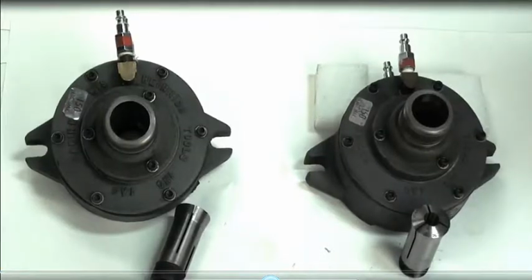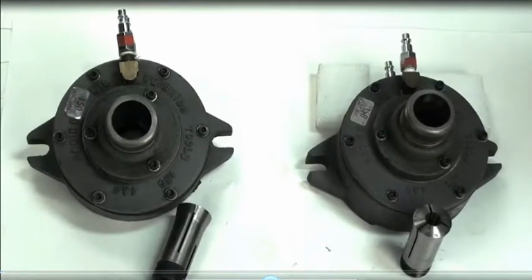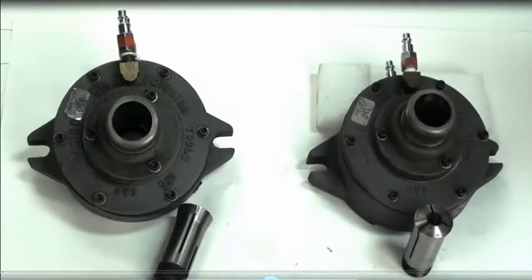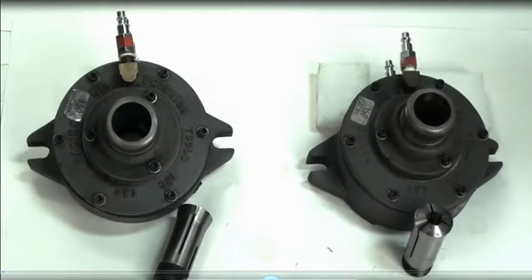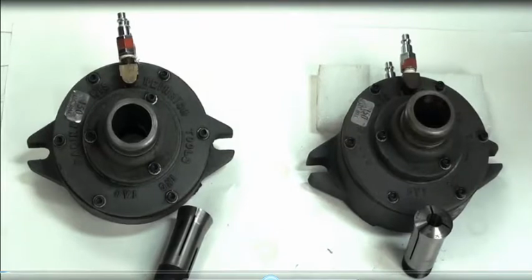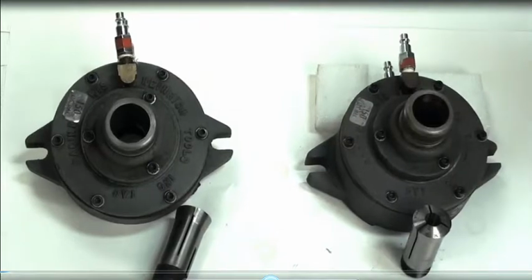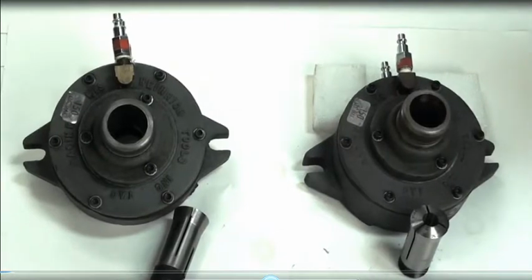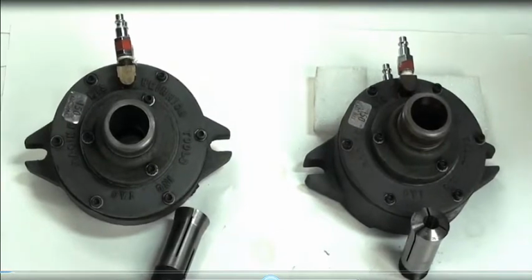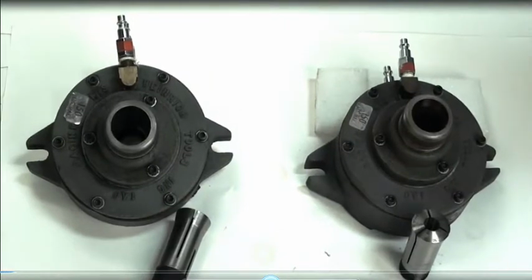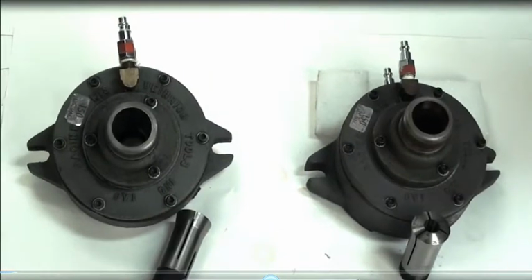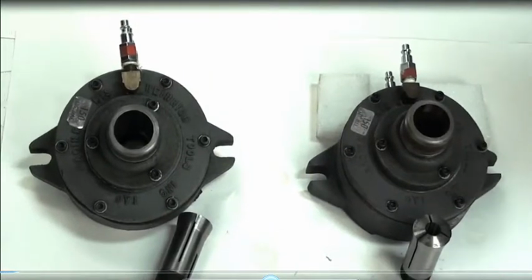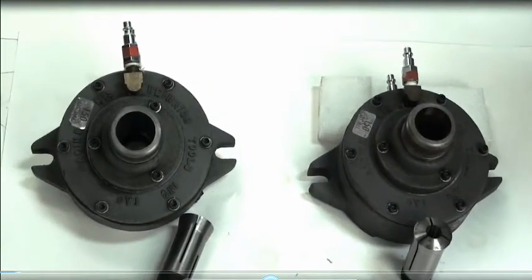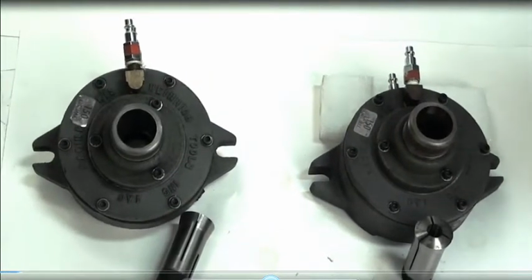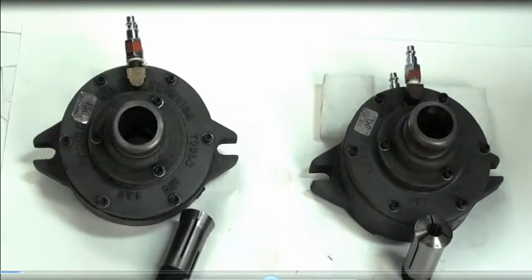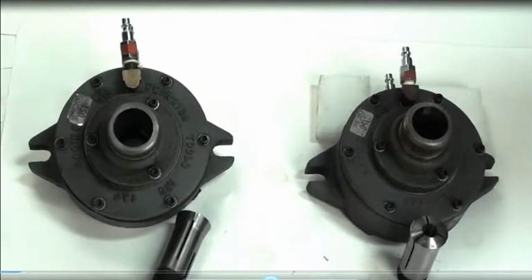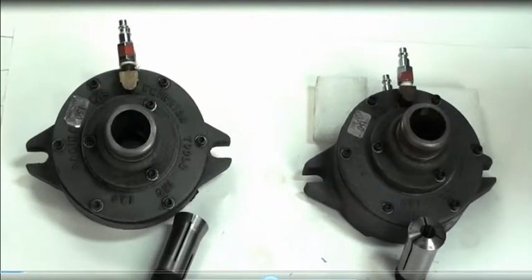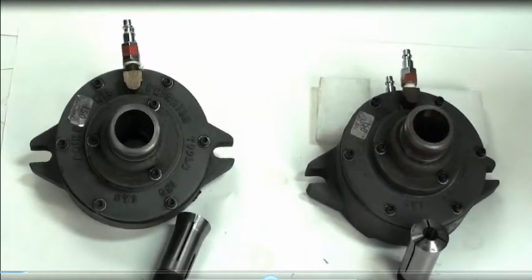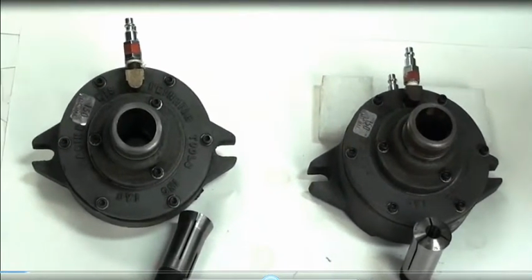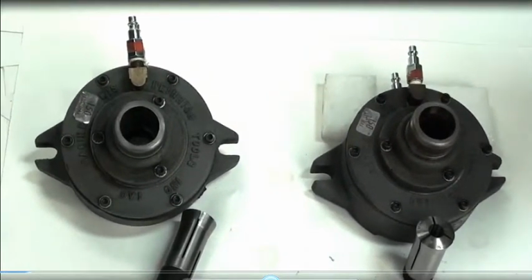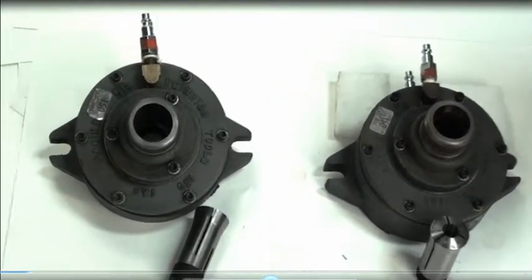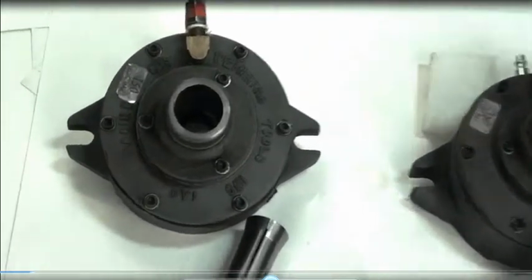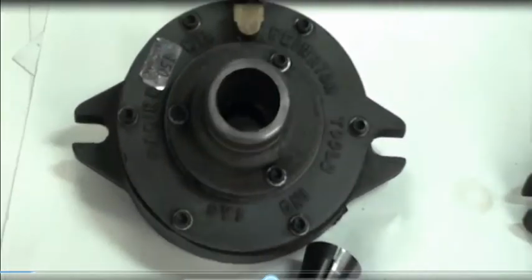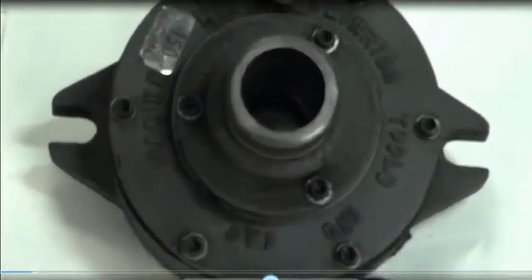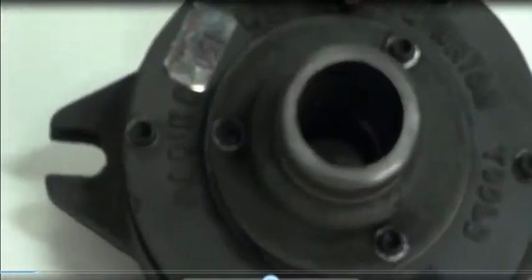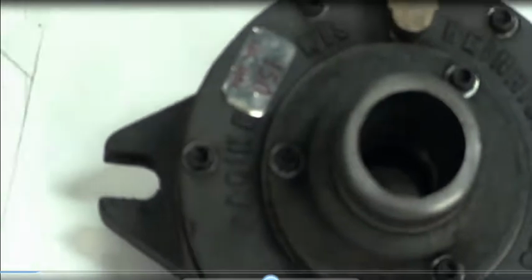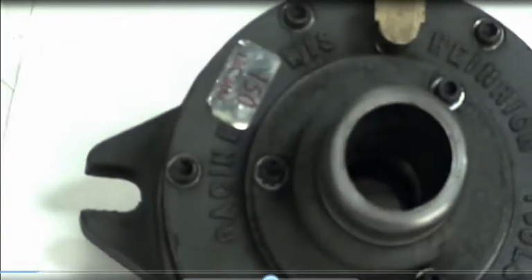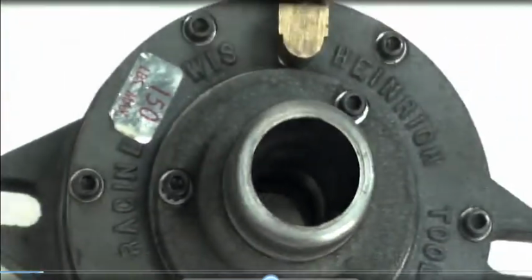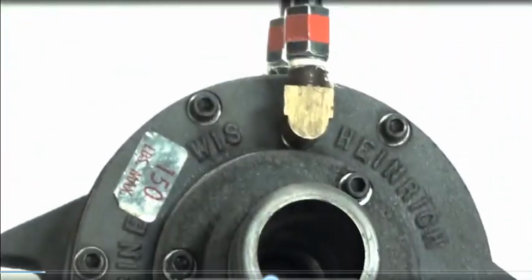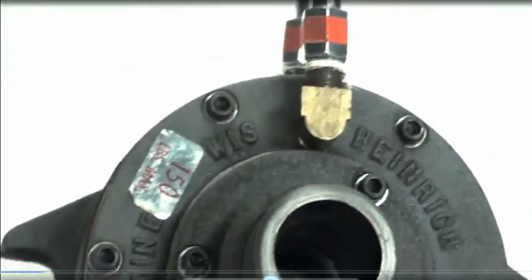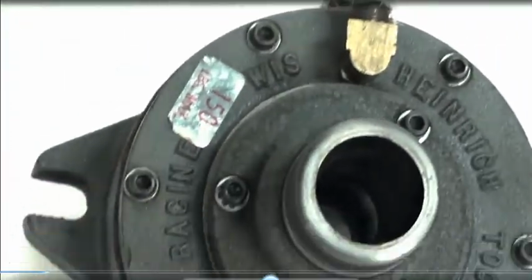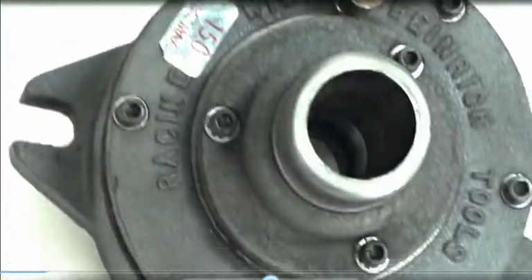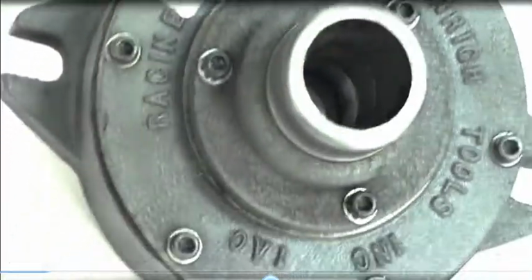Hello, today we have two Heinrich Pneumatic Air Colette fixtures. They both come in excellent condition. No rust on these, no owner's marks or outerwear.